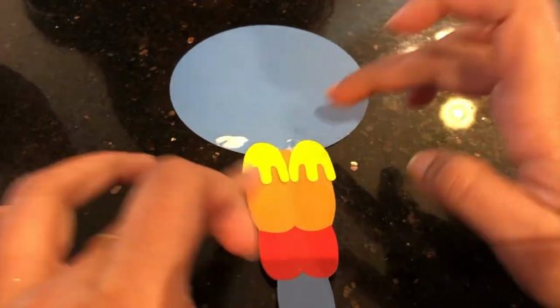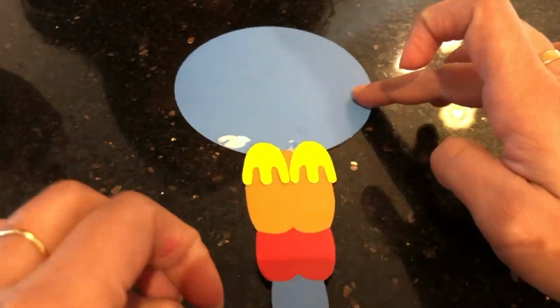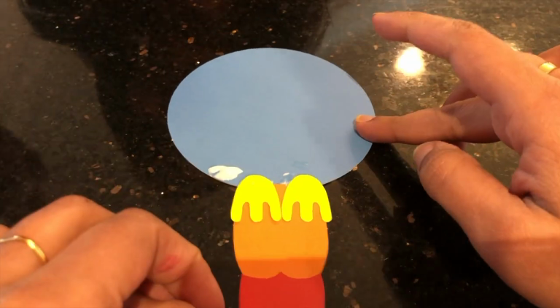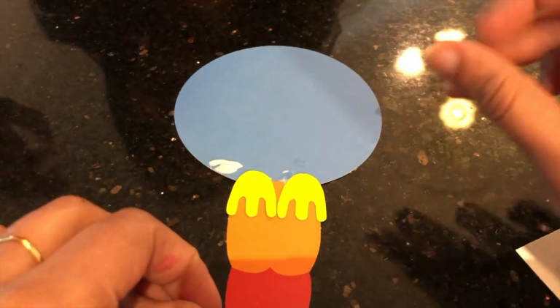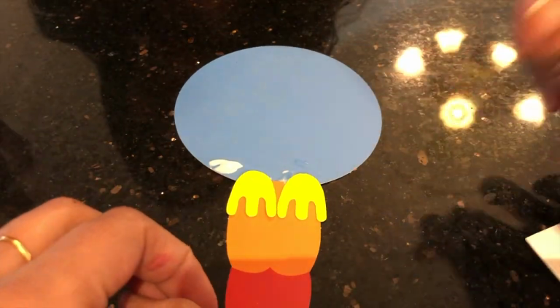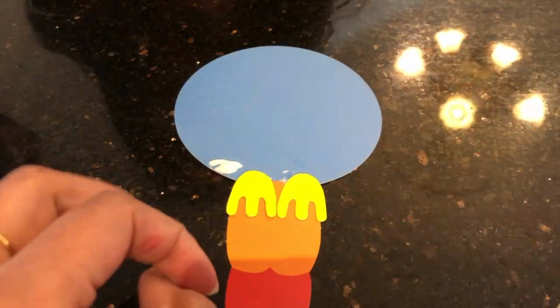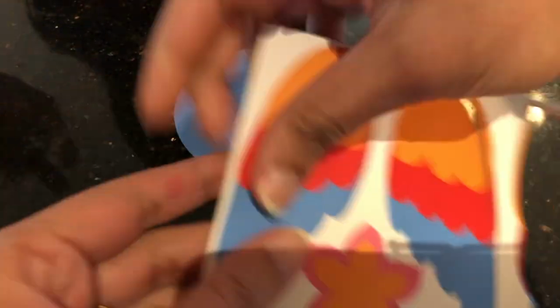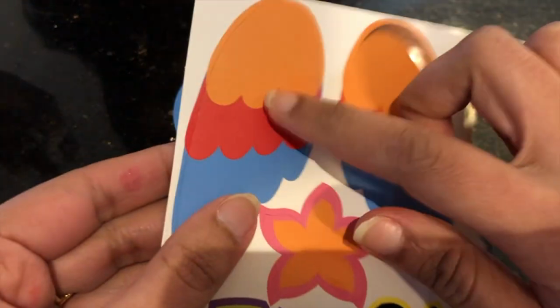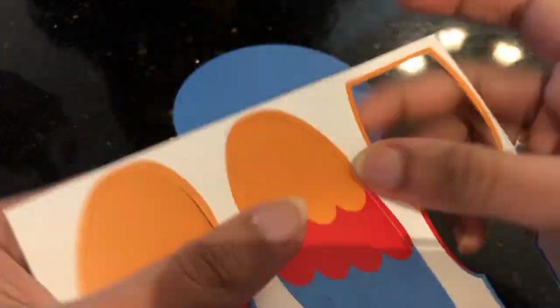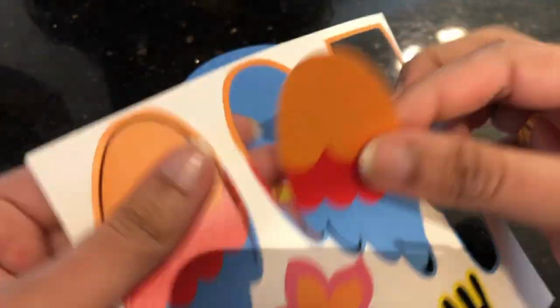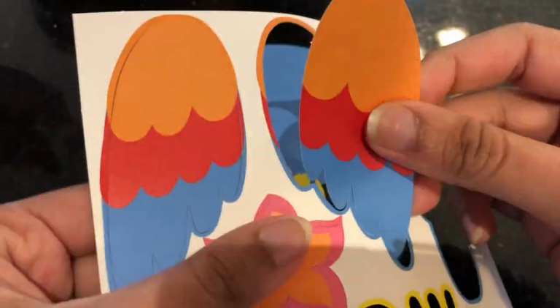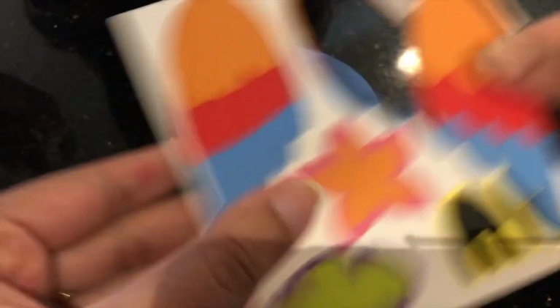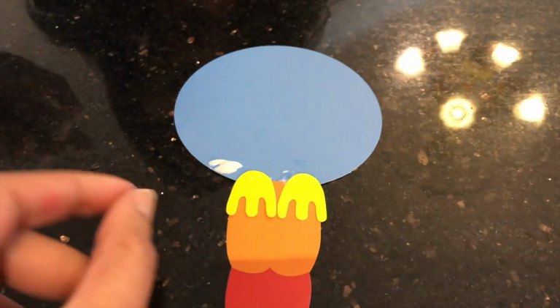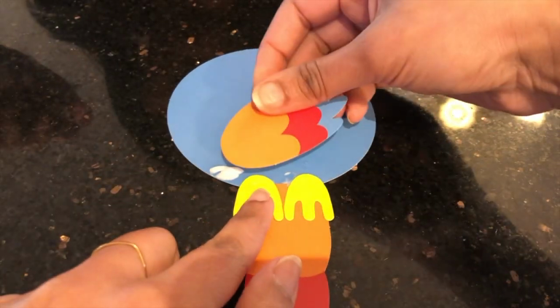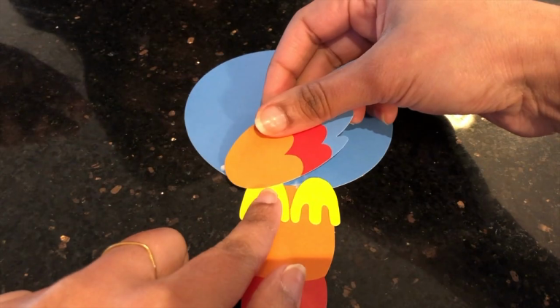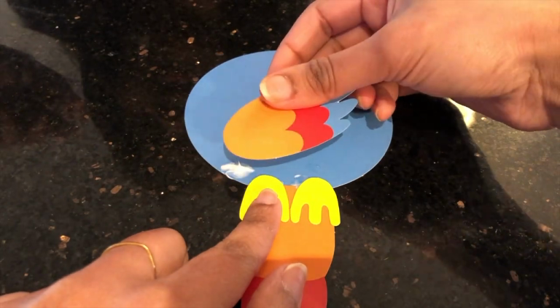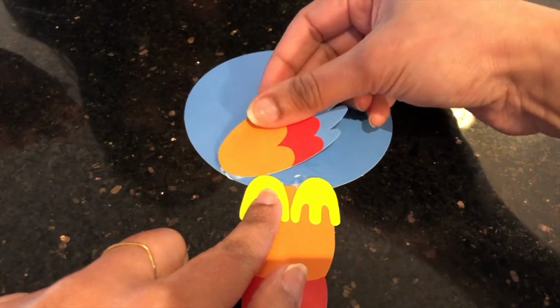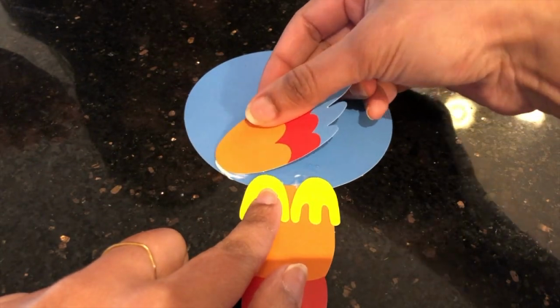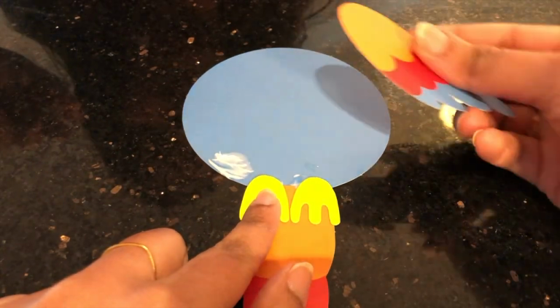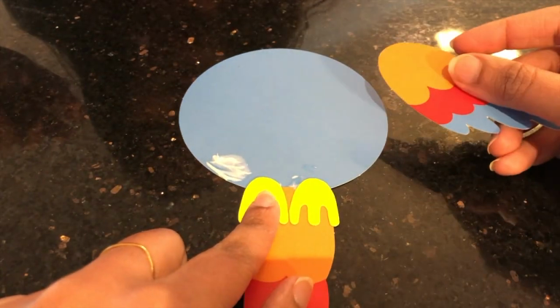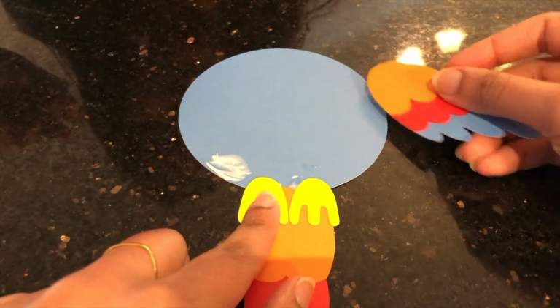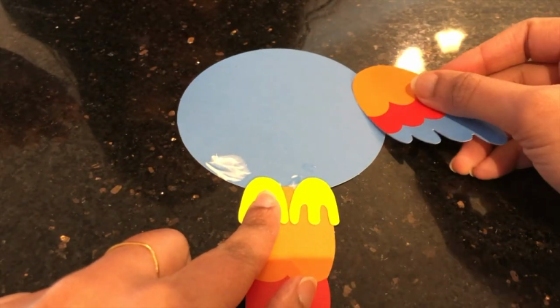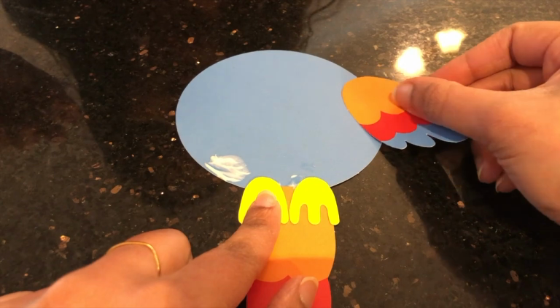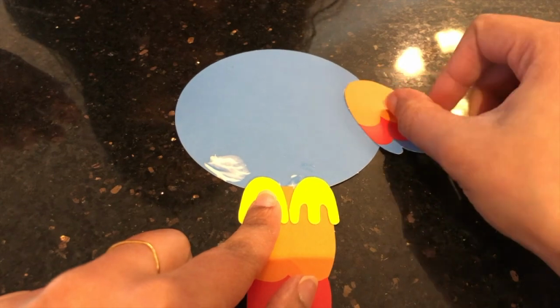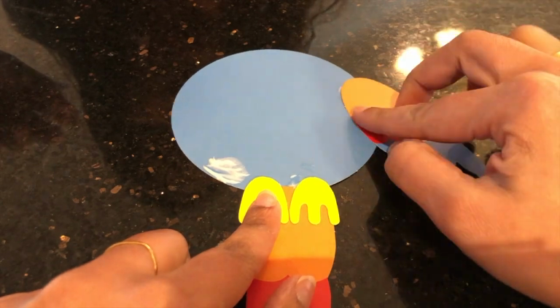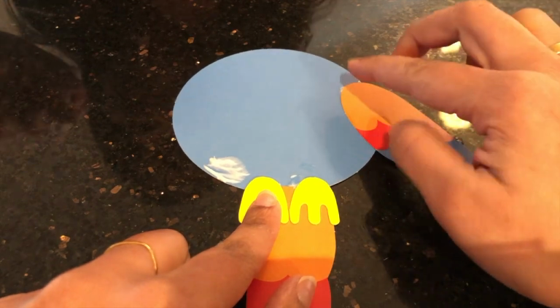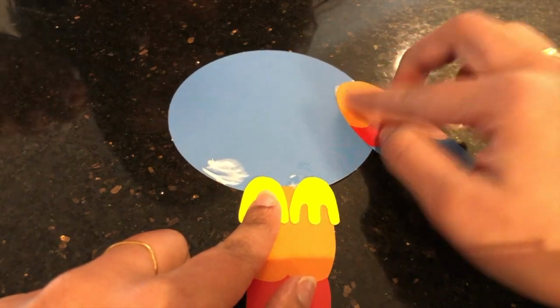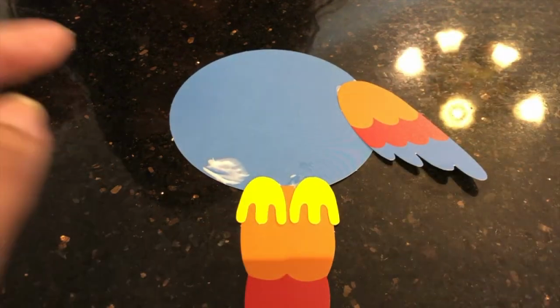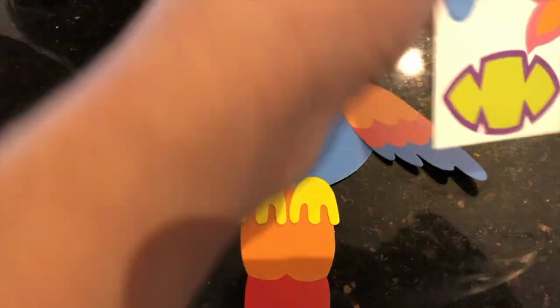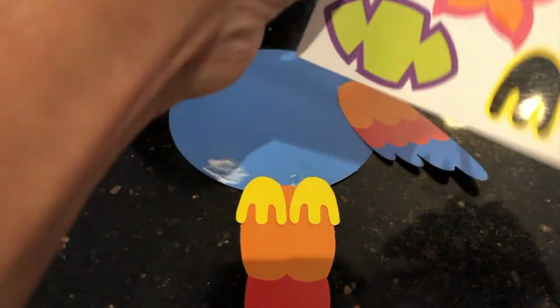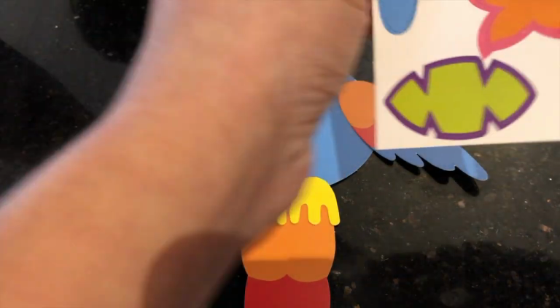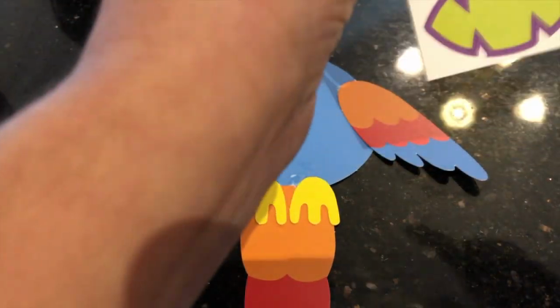Alright, it's alright. We'll glue the wings now. There's one wing. And there's the other.